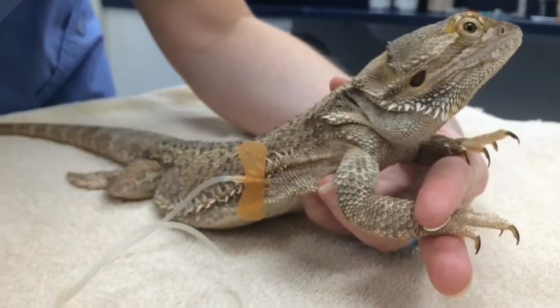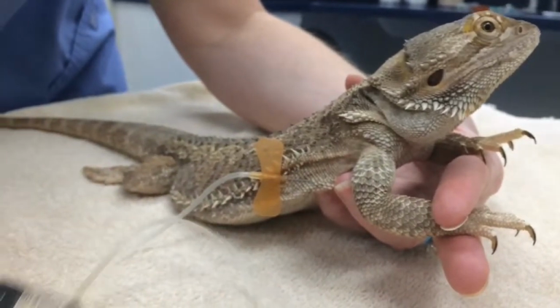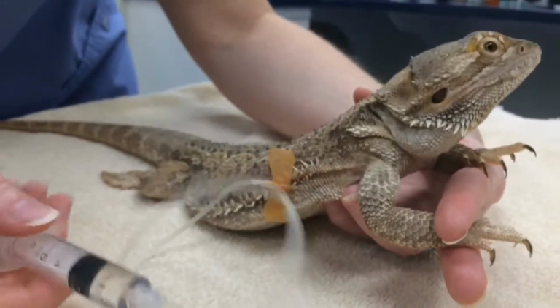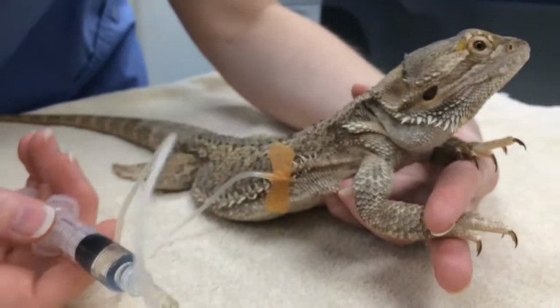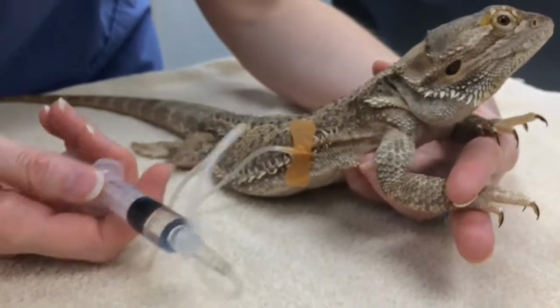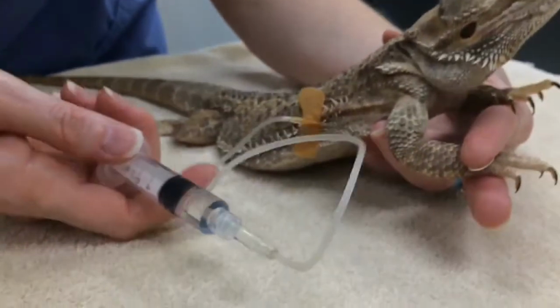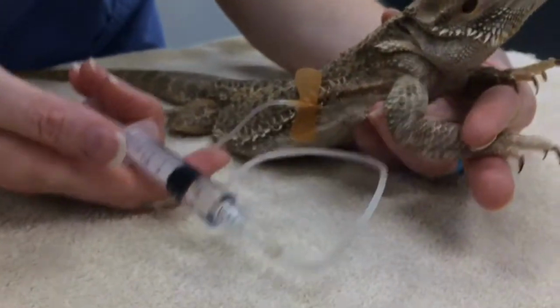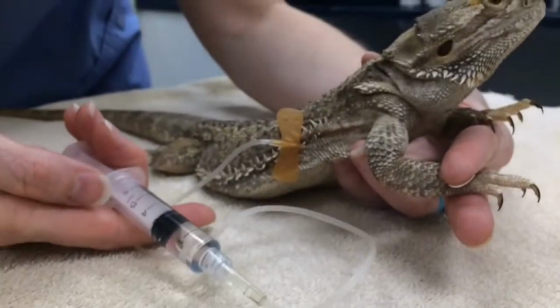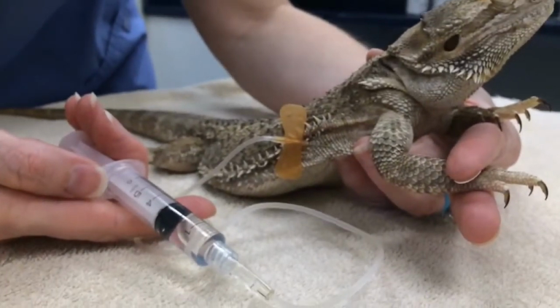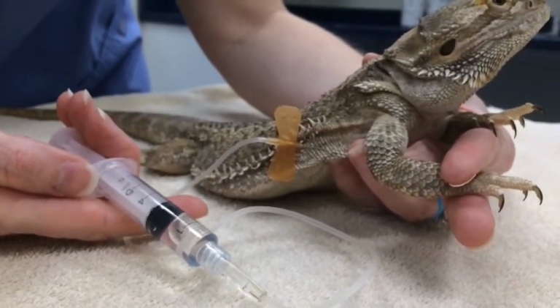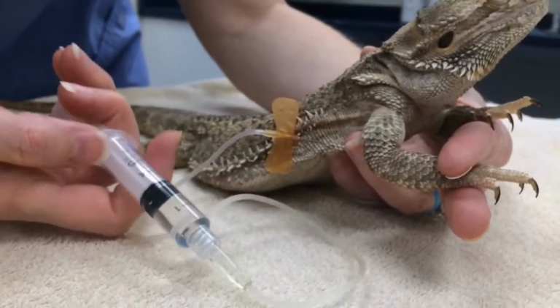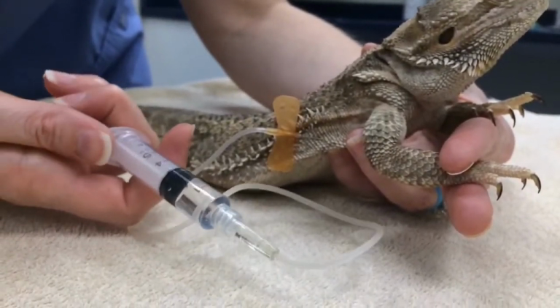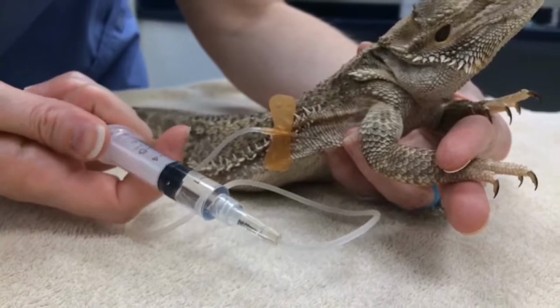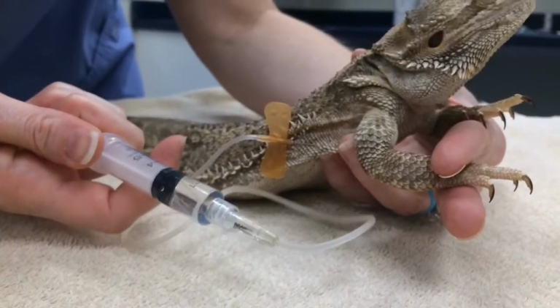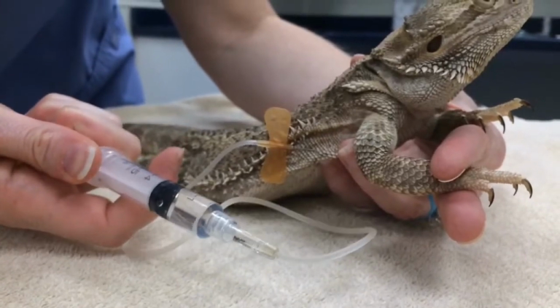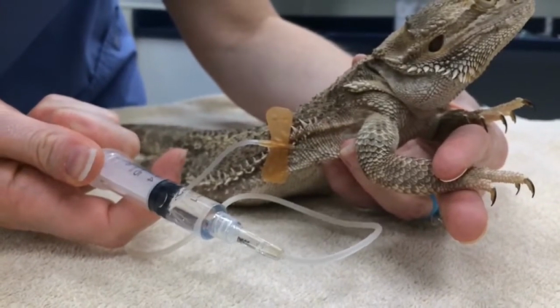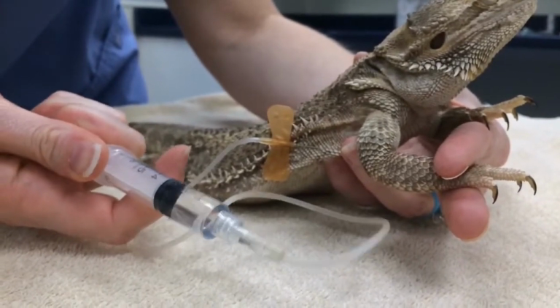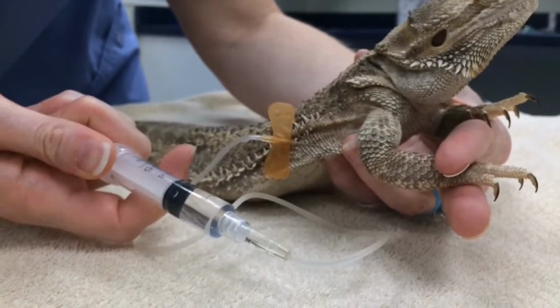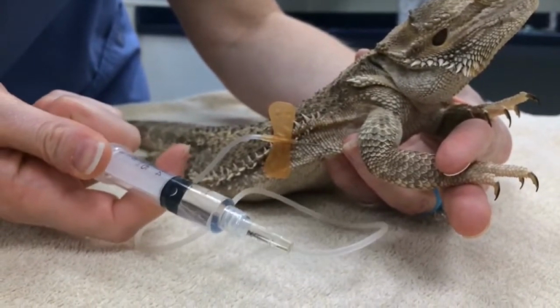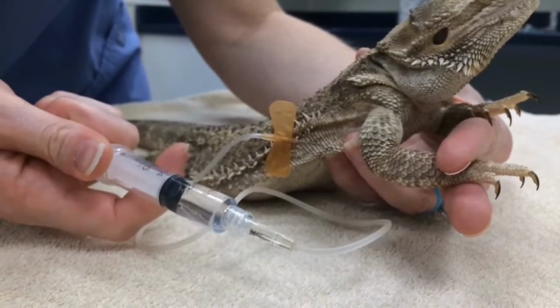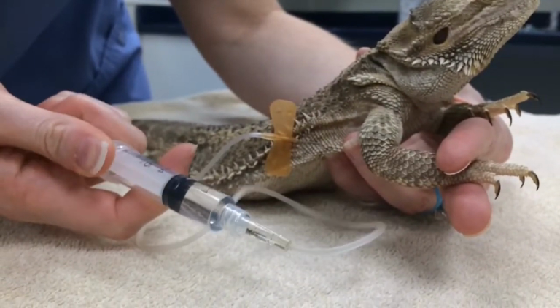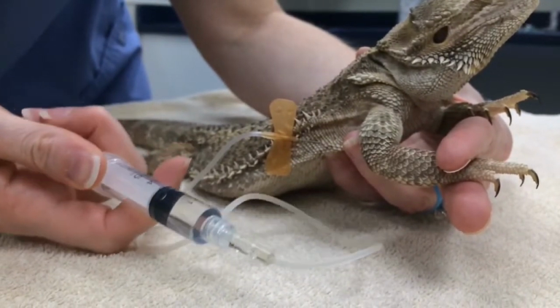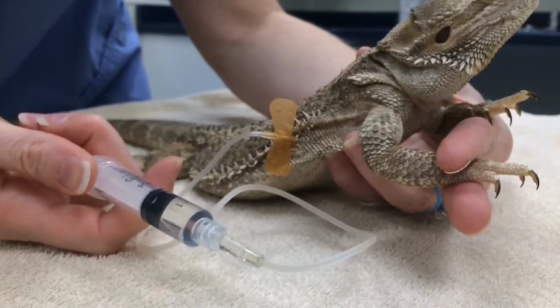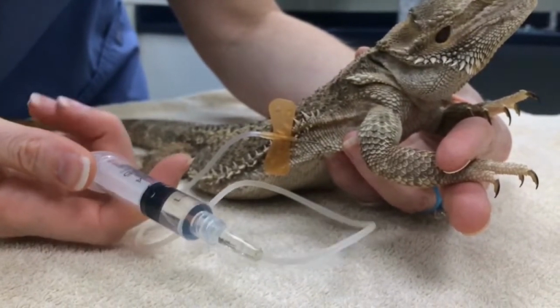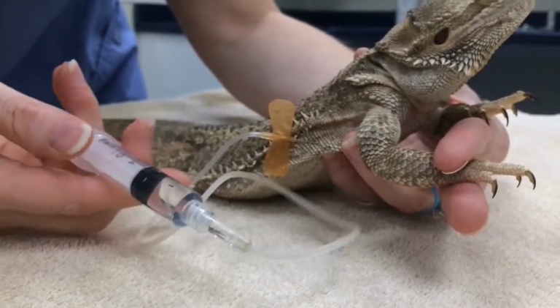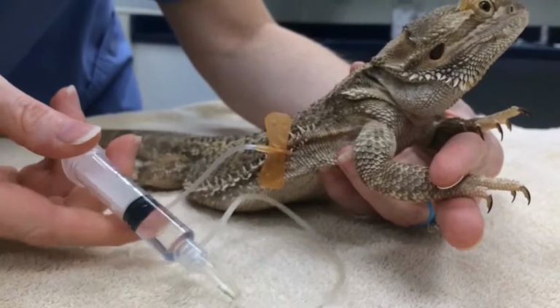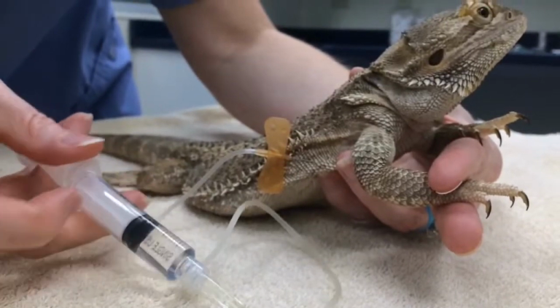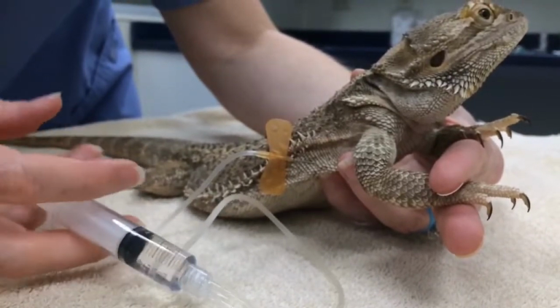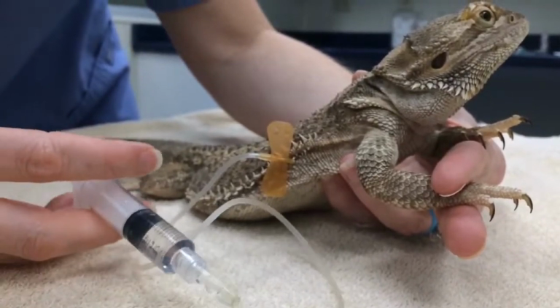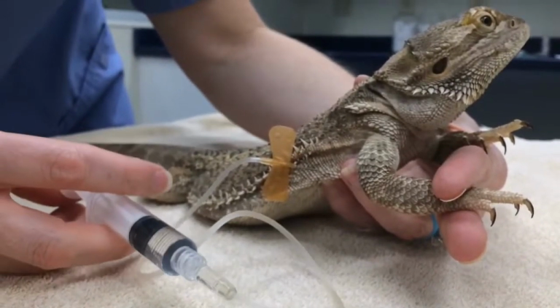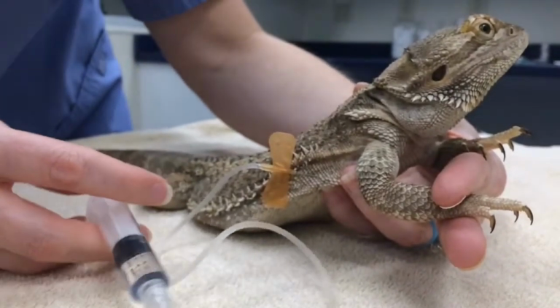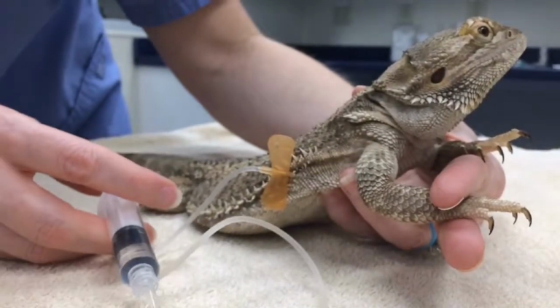To make sure that you are under the skin, when you insert your needle, go ahead and draw back a little bit. Make sure that you're getting negative pressure, which we are. So we can go ahead and give those fluids.